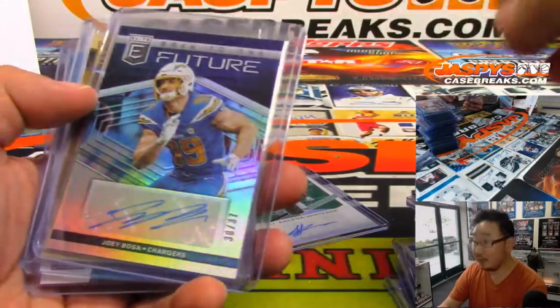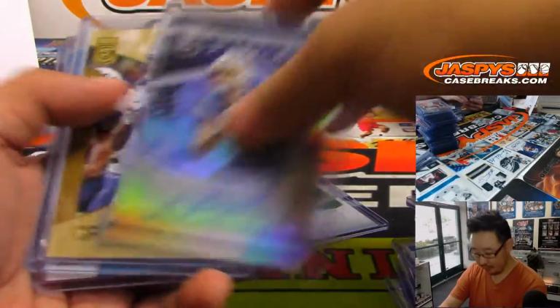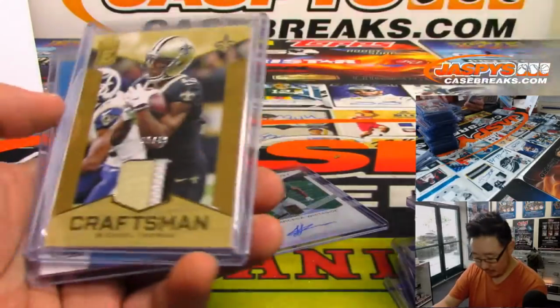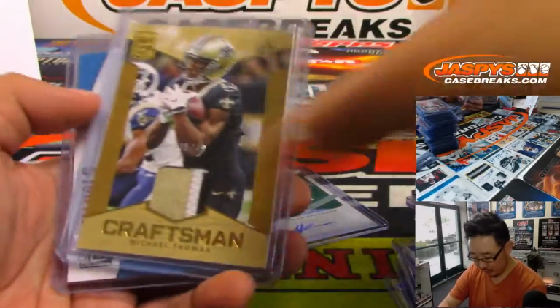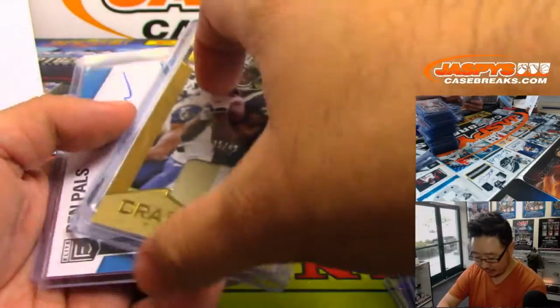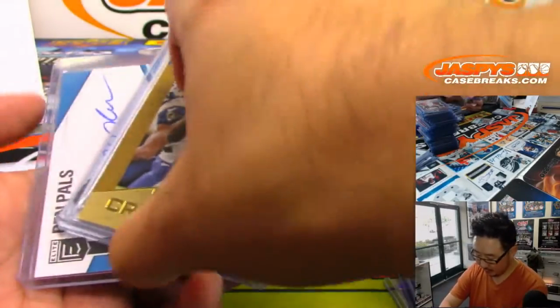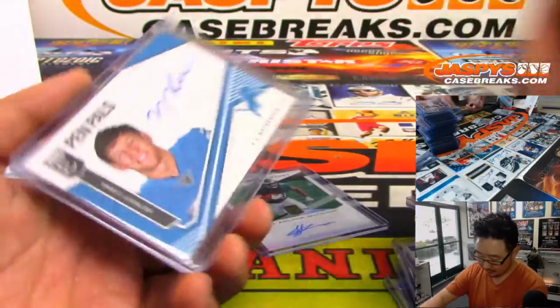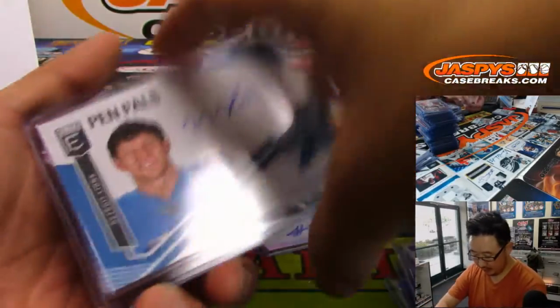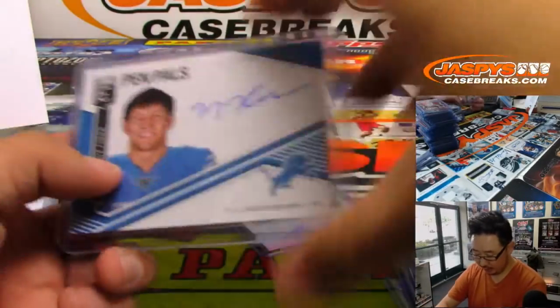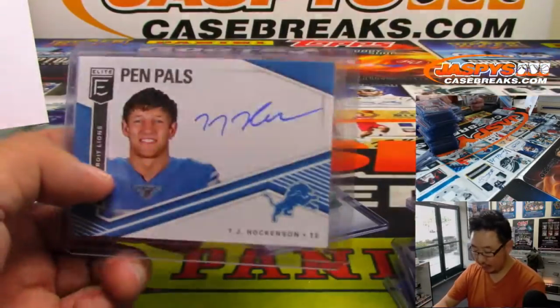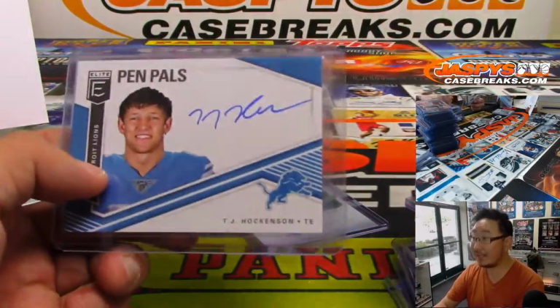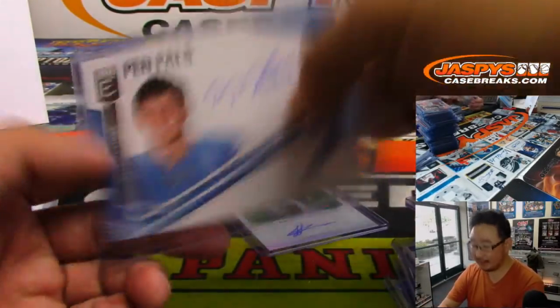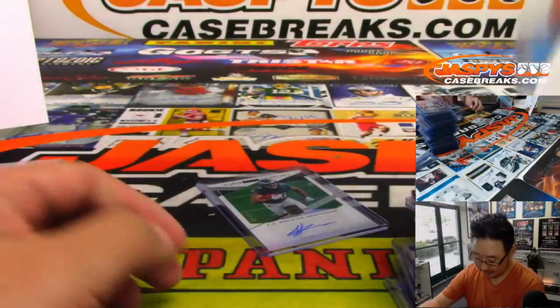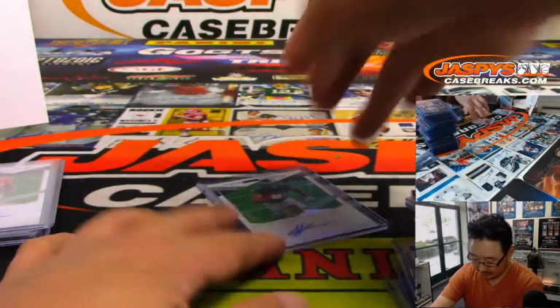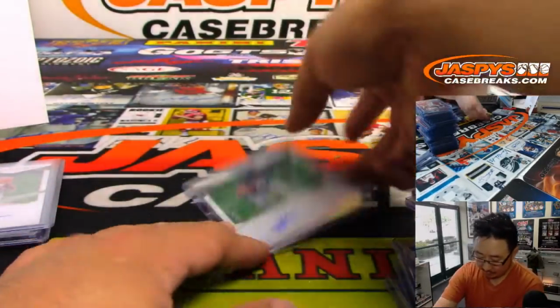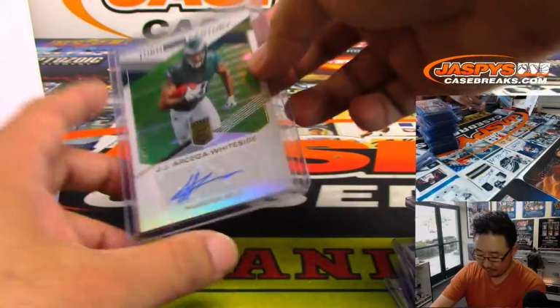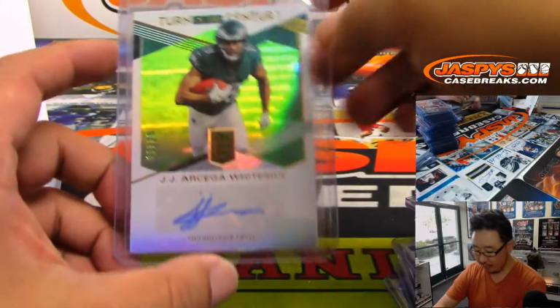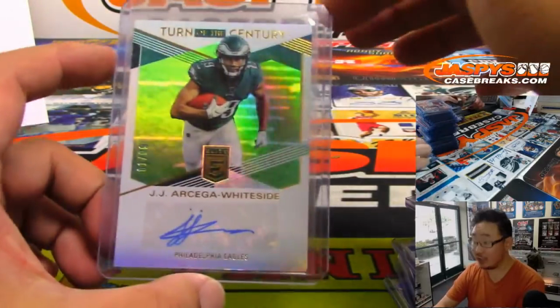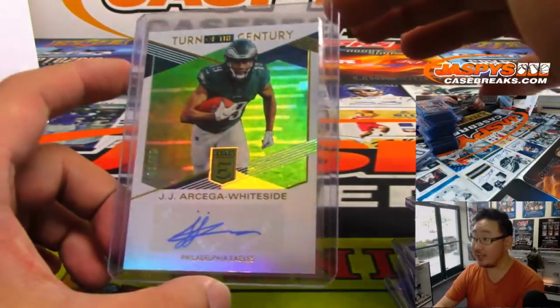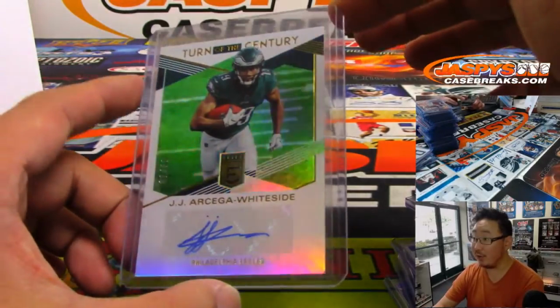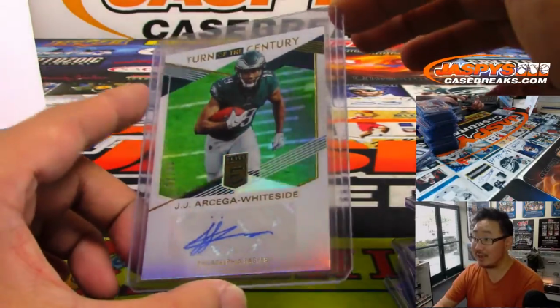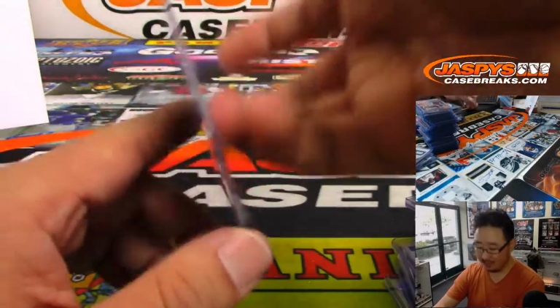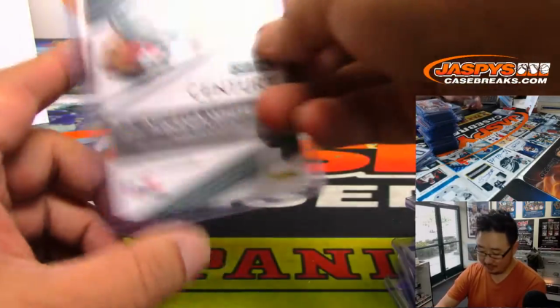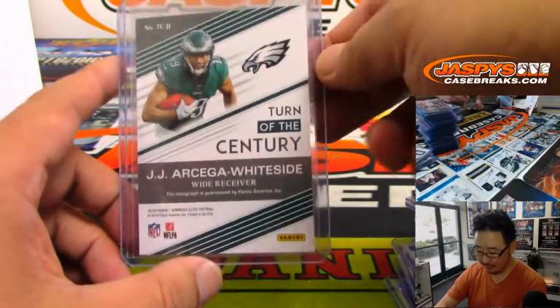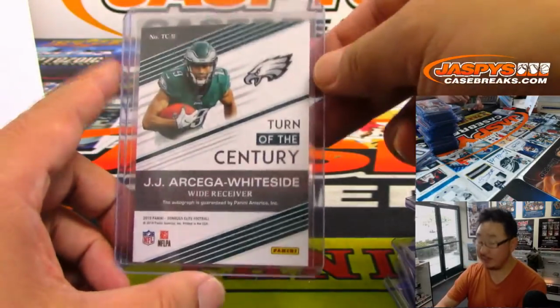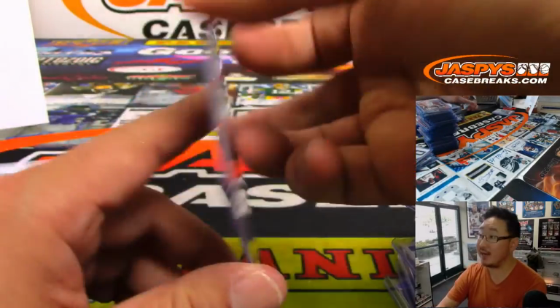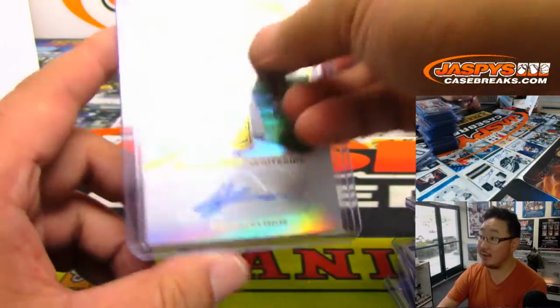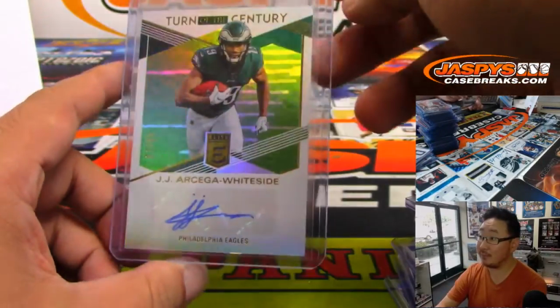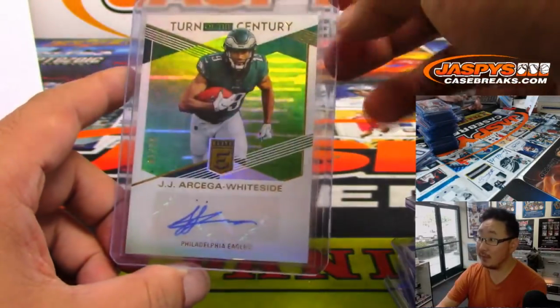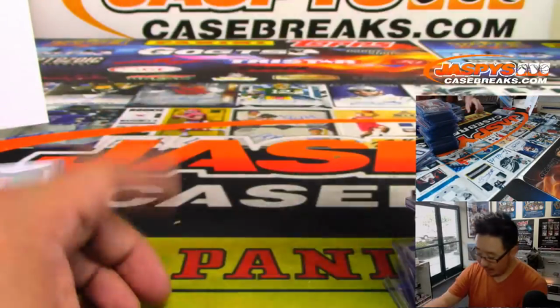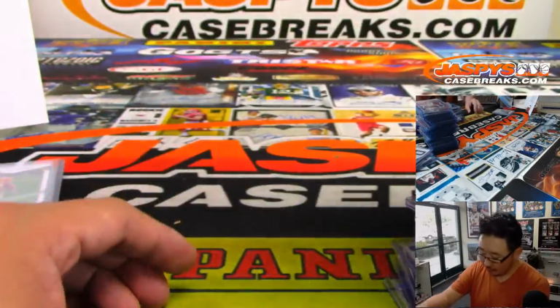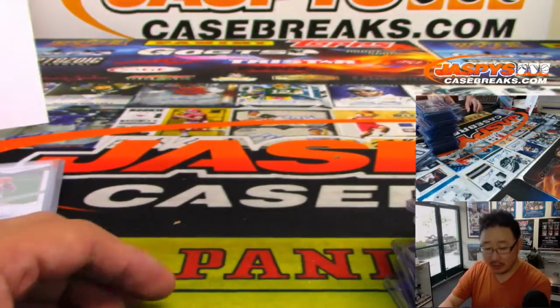Nice Joey Bosa. Got a couple TJ Hockensons. And we started off the break with J.J.R. Segal-Whiteside, who Nick Jaspi is excited about. And there you go, boys and girls.